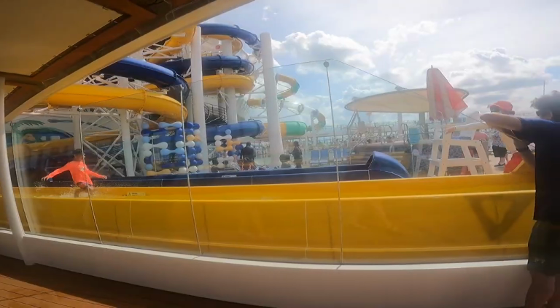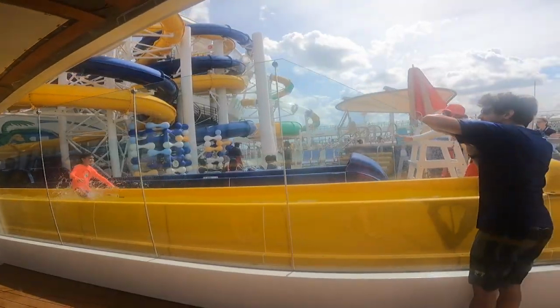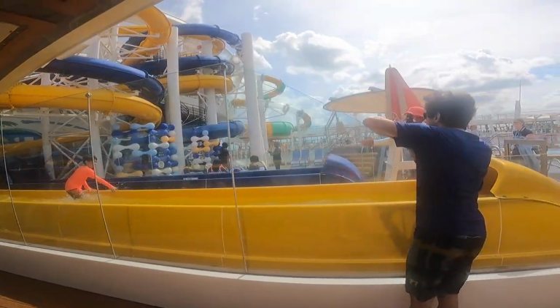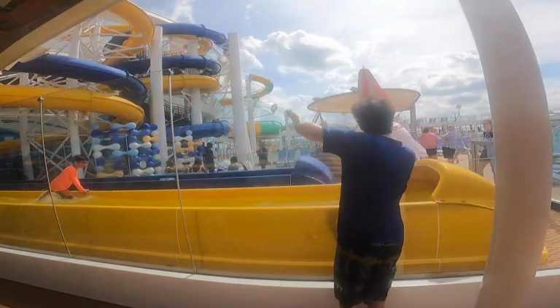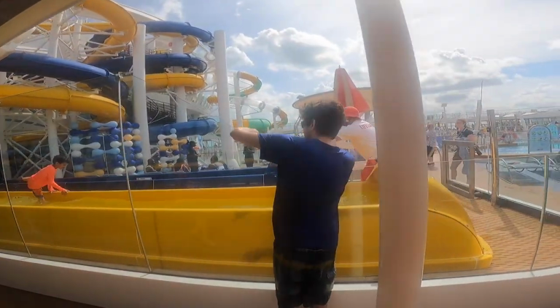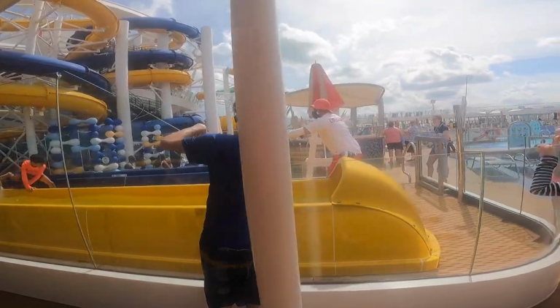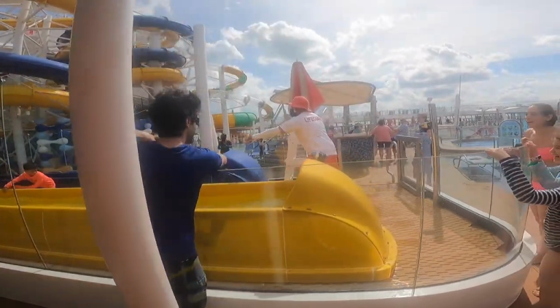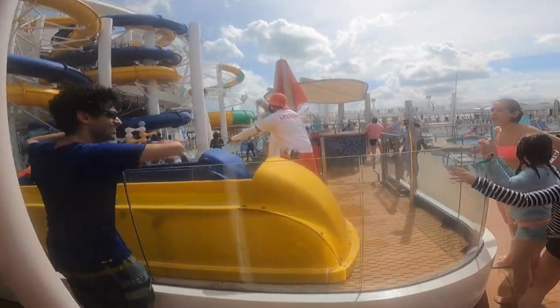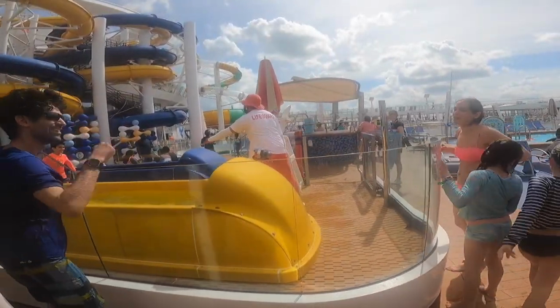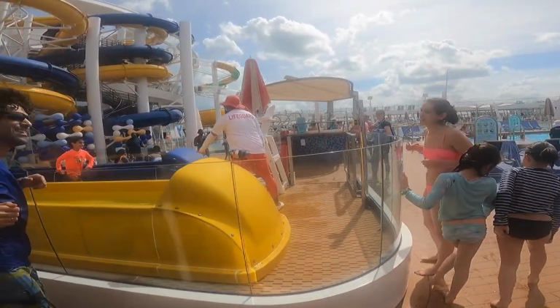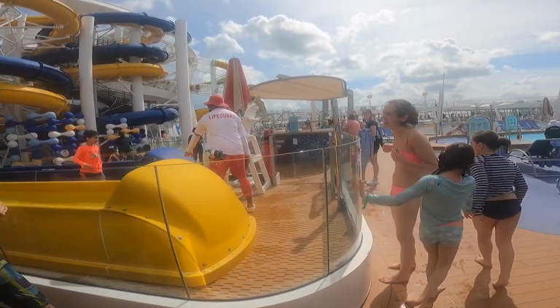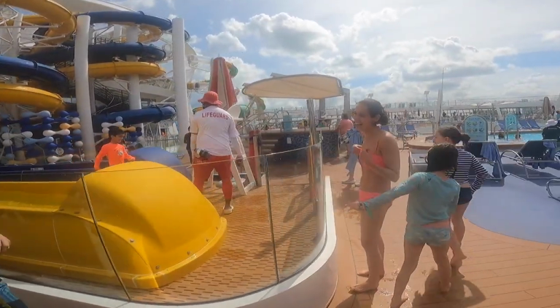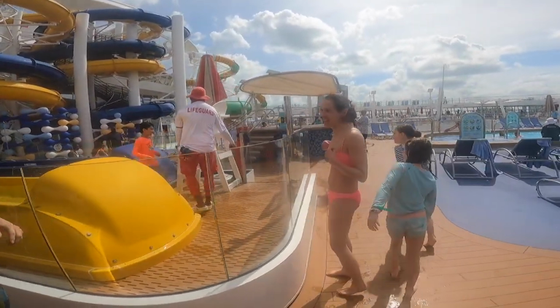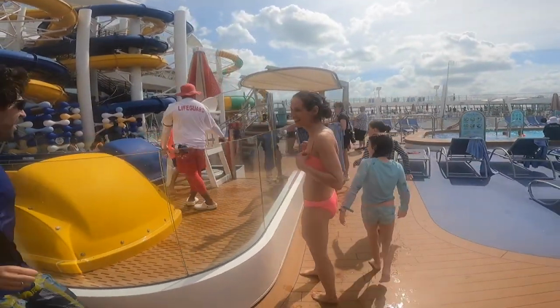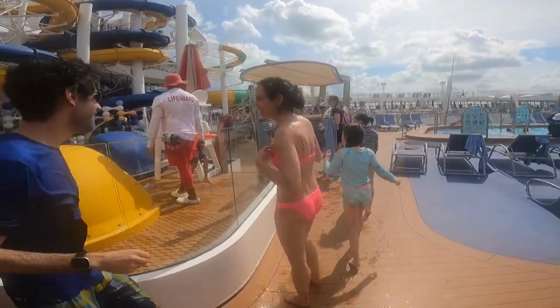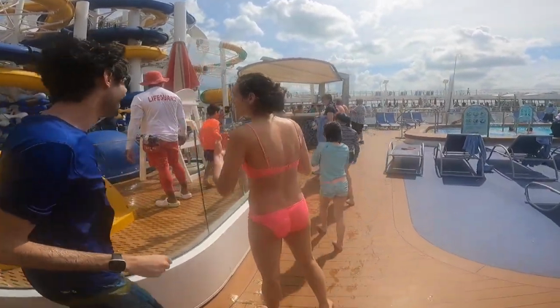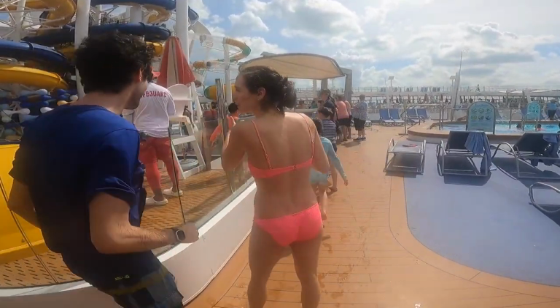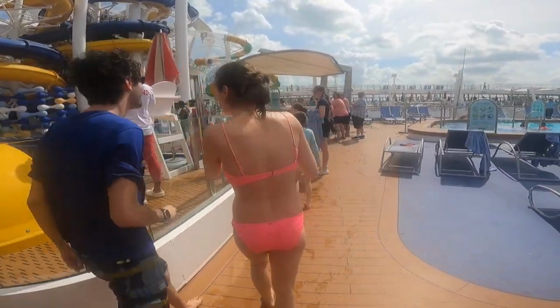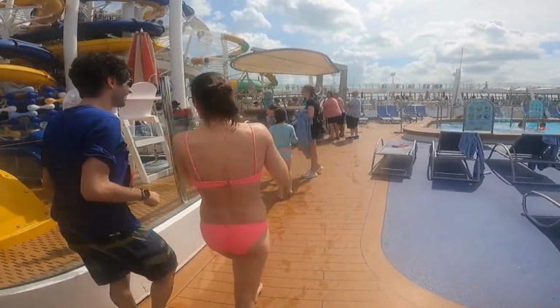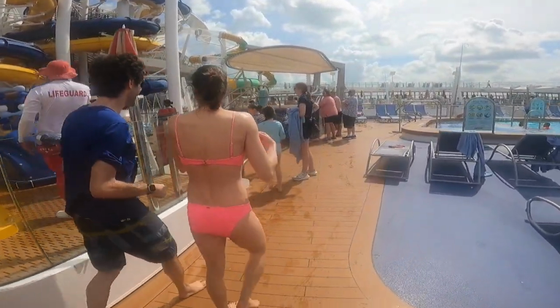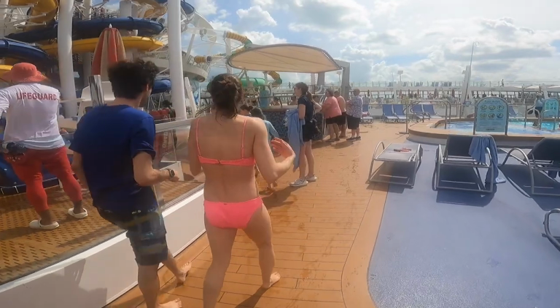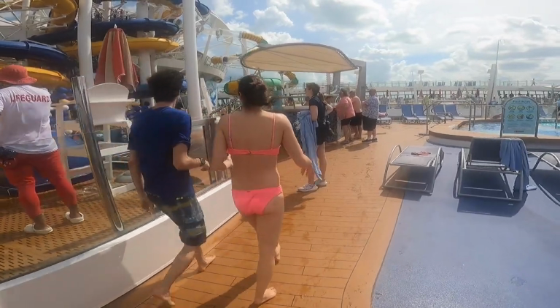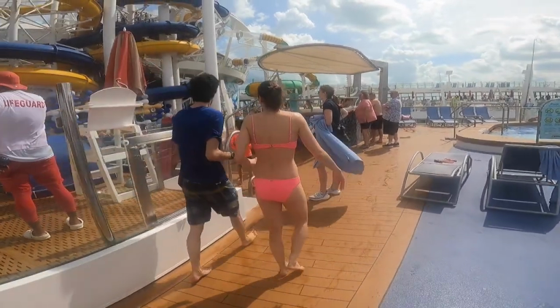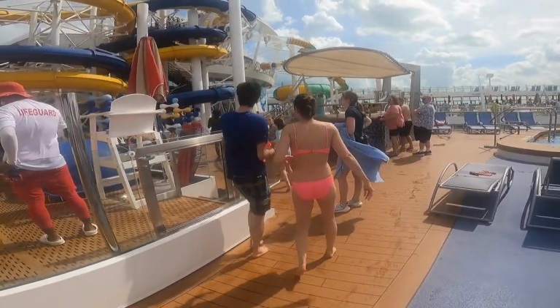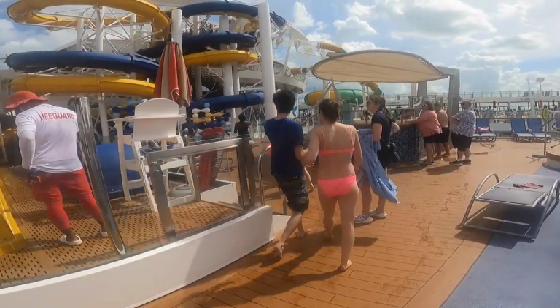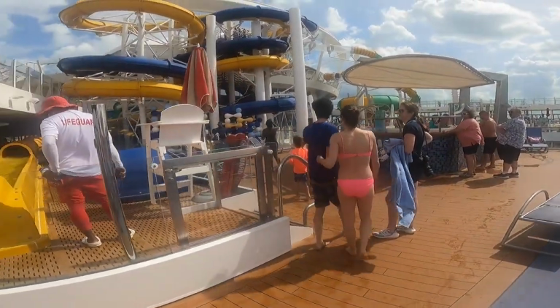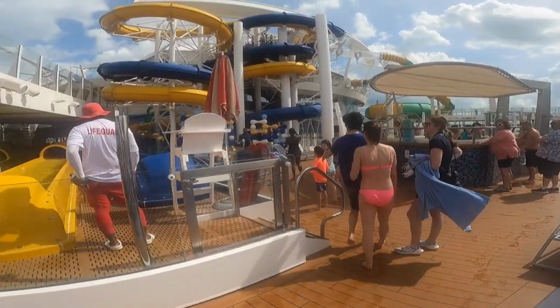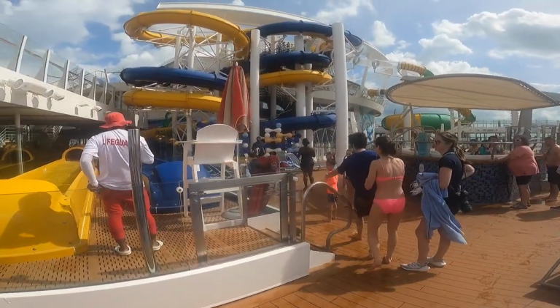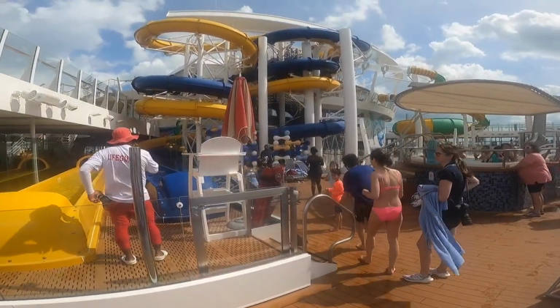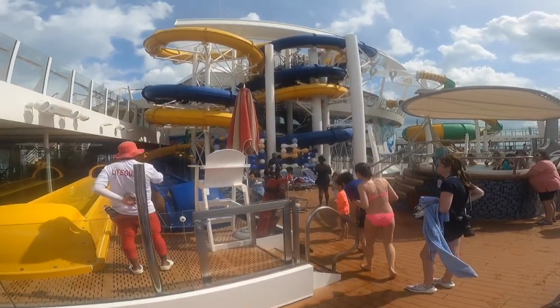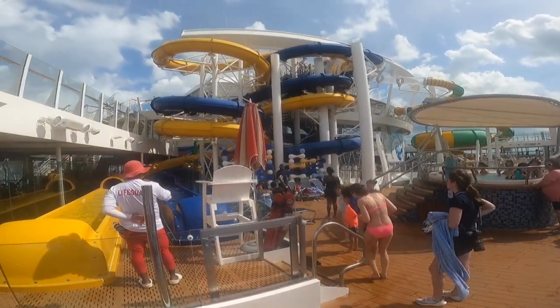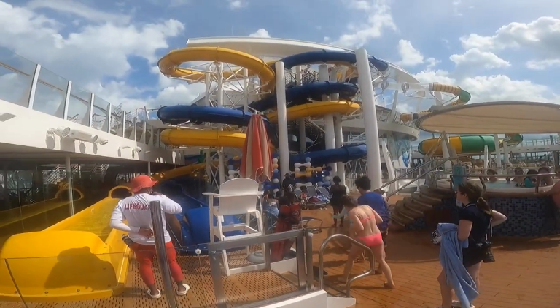The pool deck water slides — three of them in total. Two are very windy and spinny; the other one's kind of quicker. Lines can be kind of long. And there's one of those jacuzzis we were talking about.